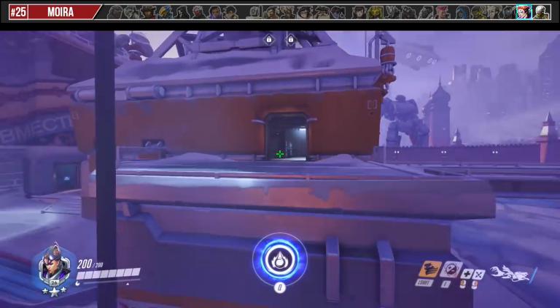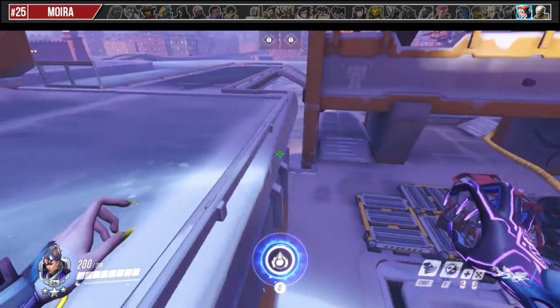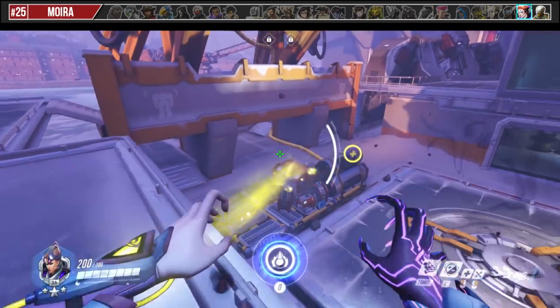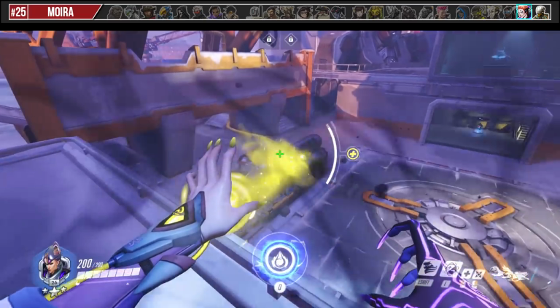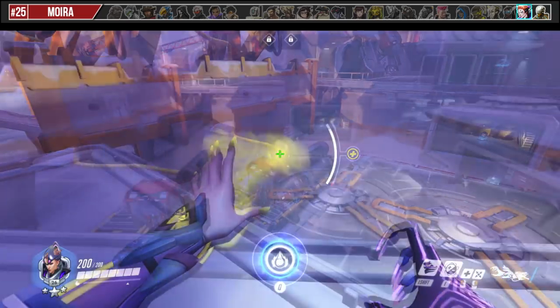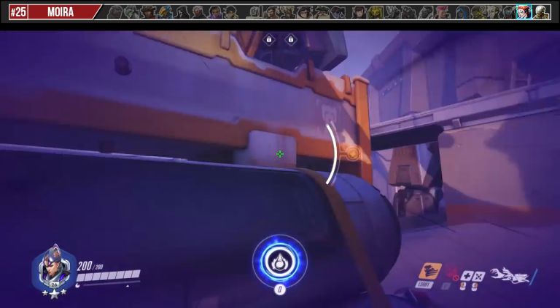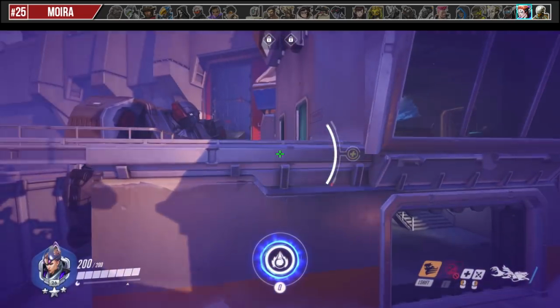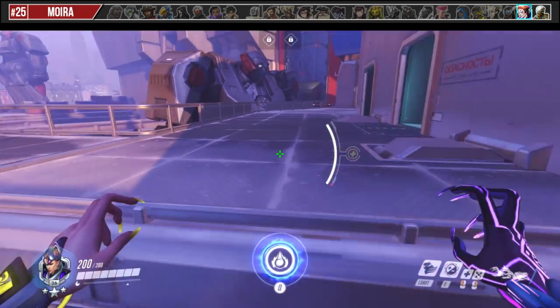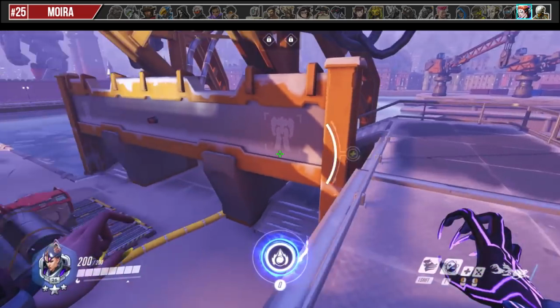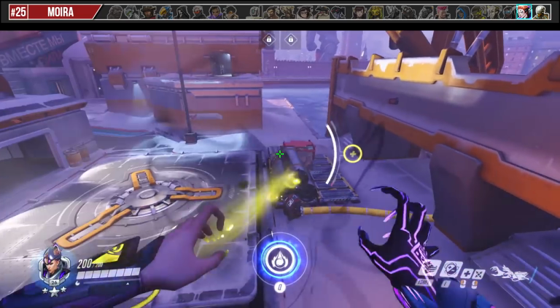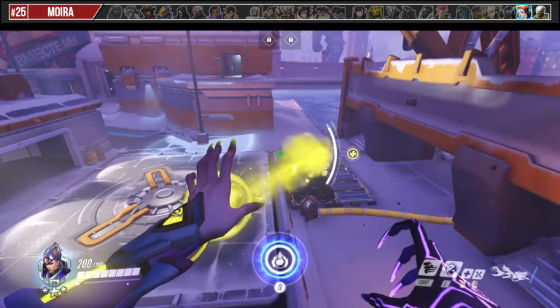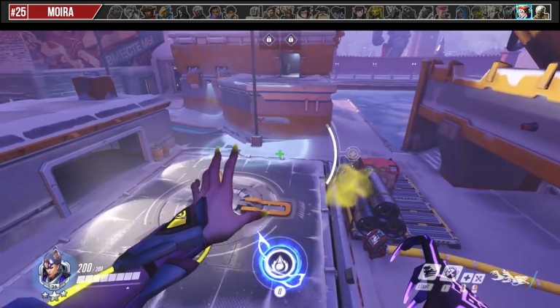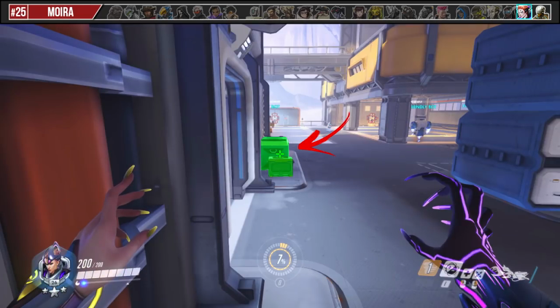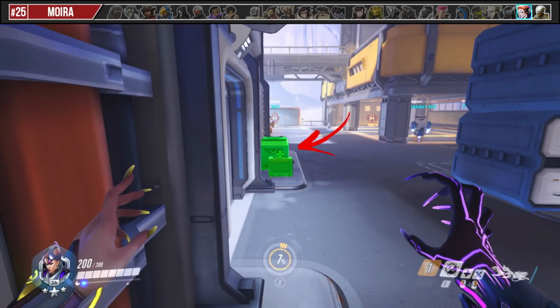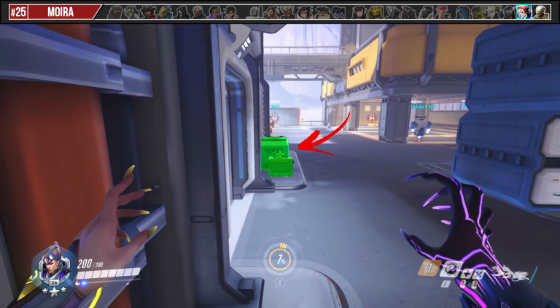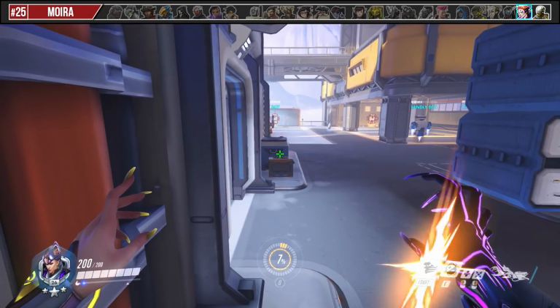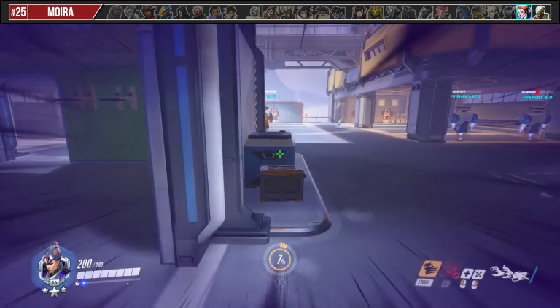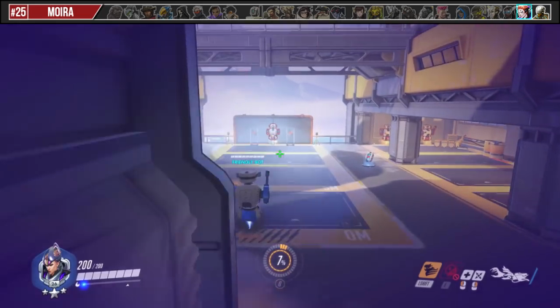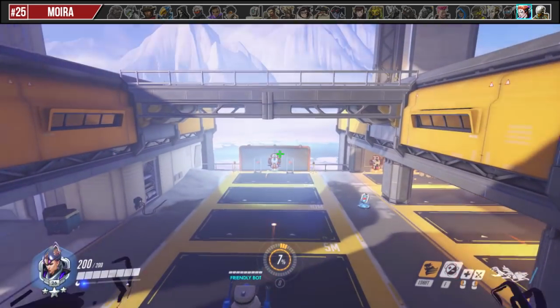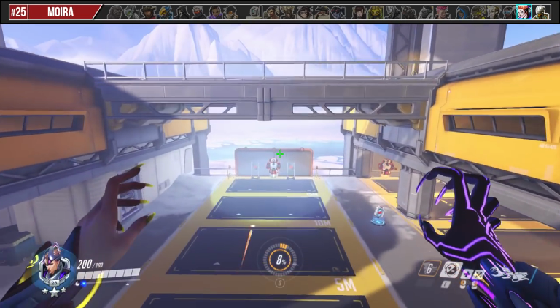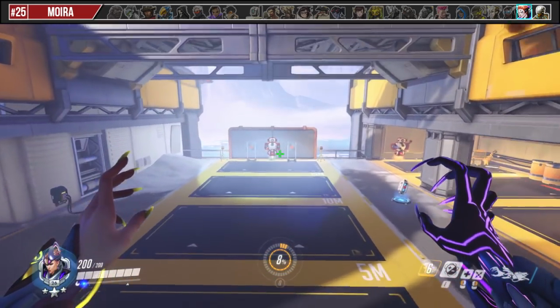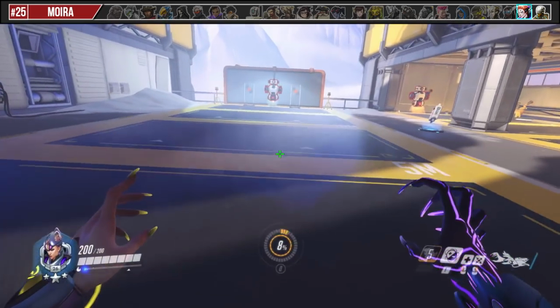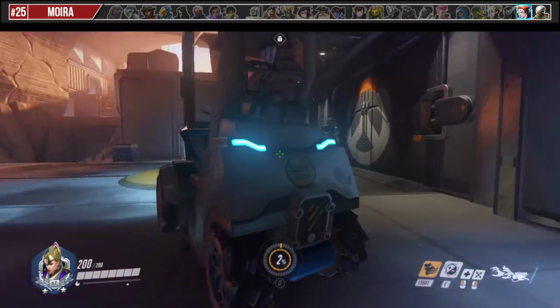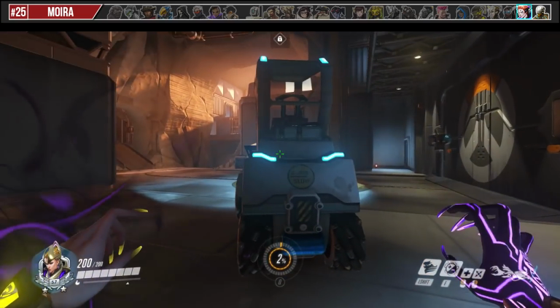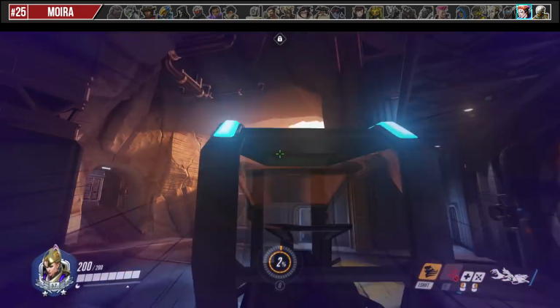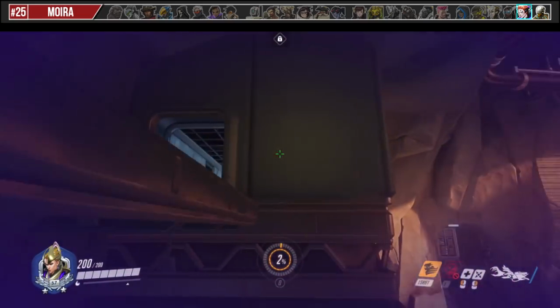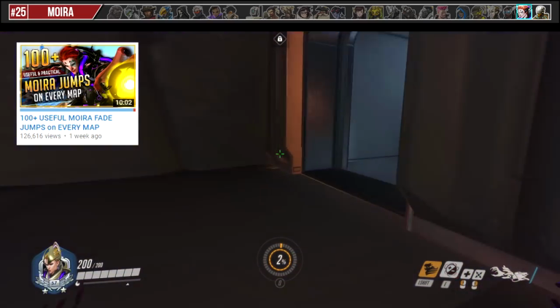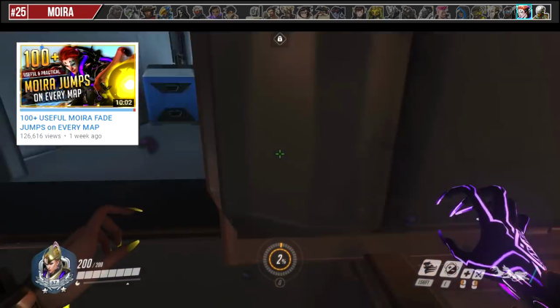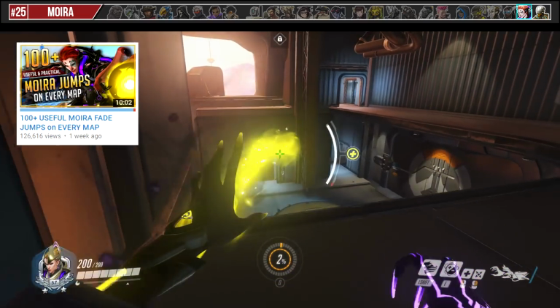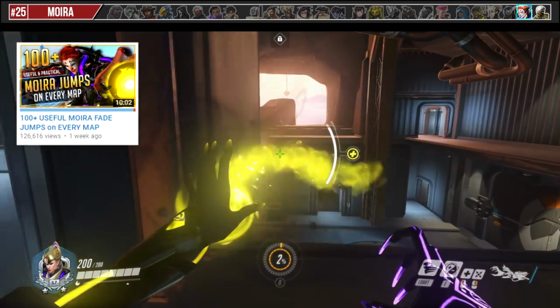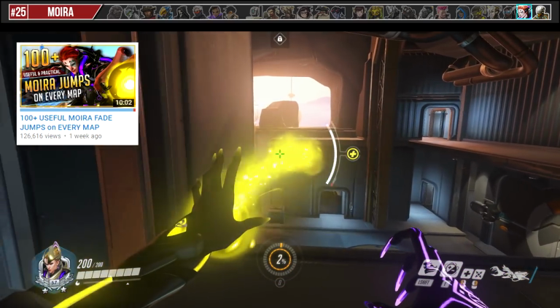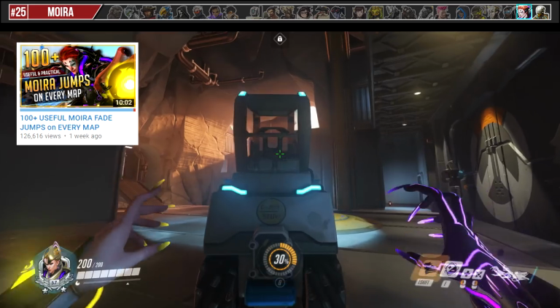Moira can also attain a lot of vertical height with her Fade by jumping as soon as she collides with an object at its knee to shoulder height. If it's a bit angled or slanted, it makes it even easier. I have a compilation of over a hundred of these jumps on all maps in another video.